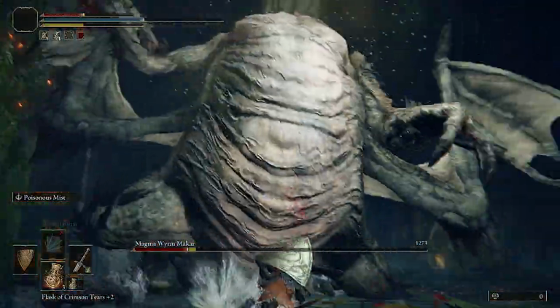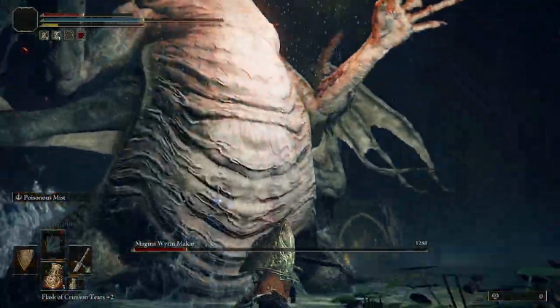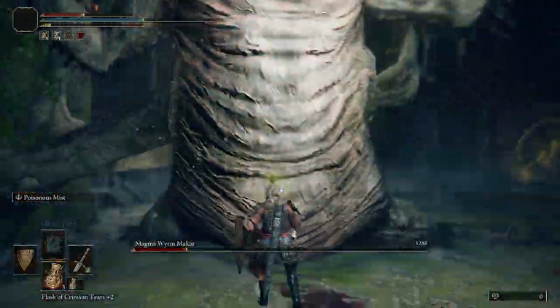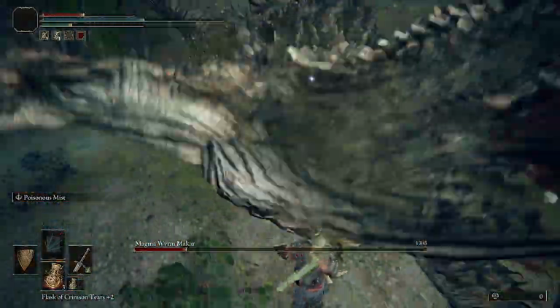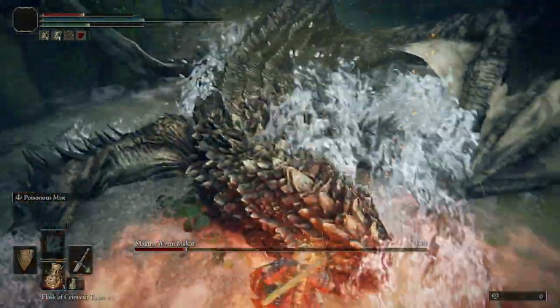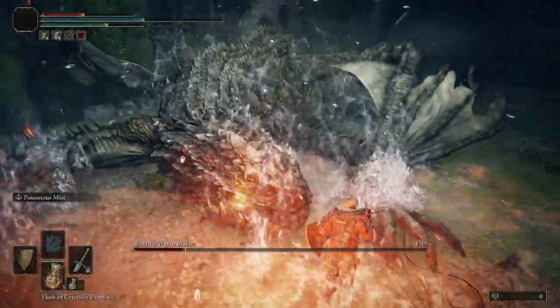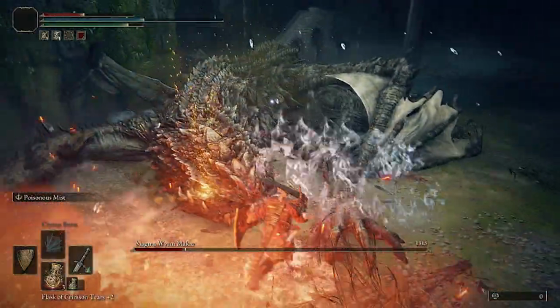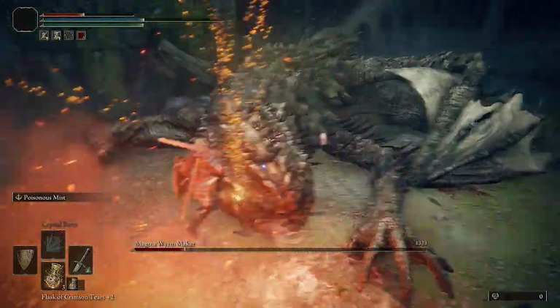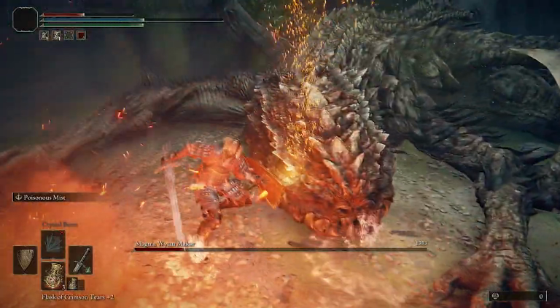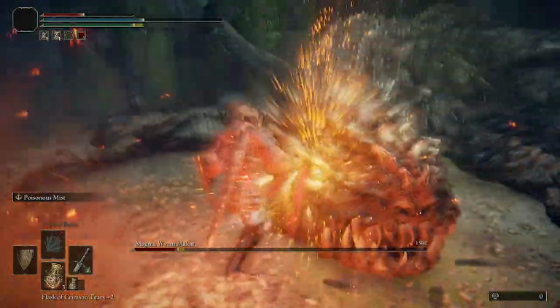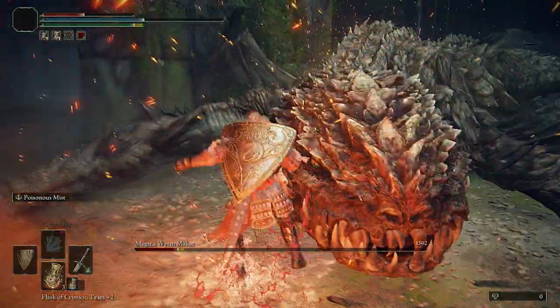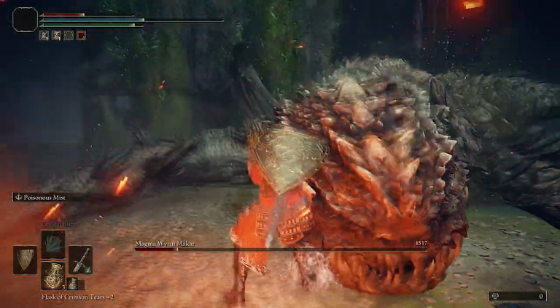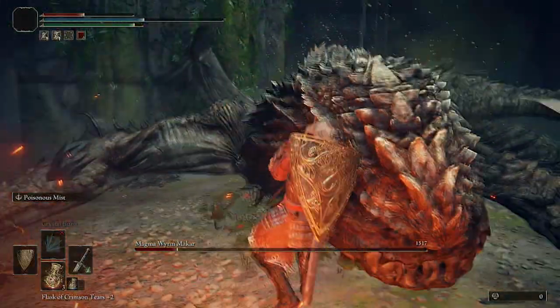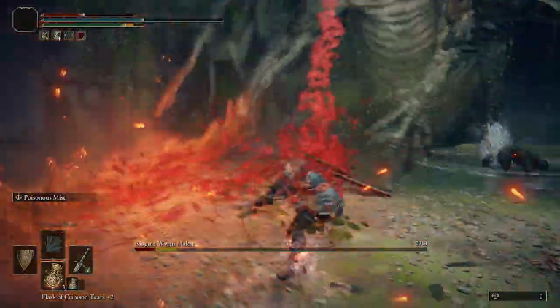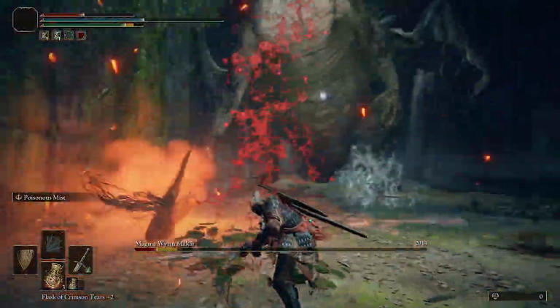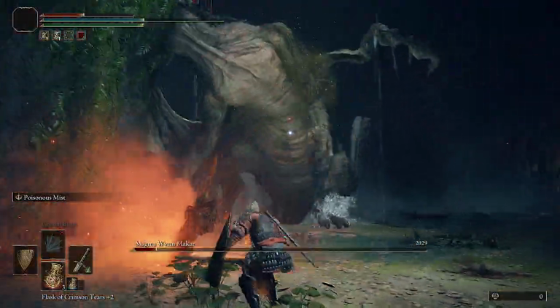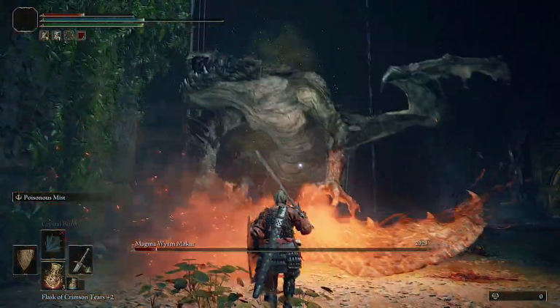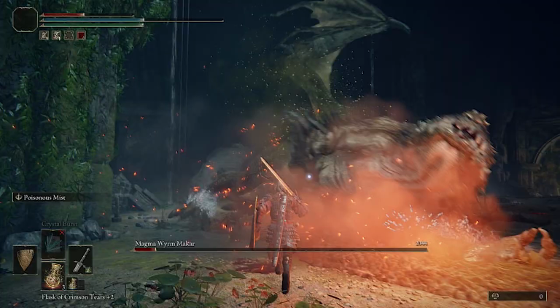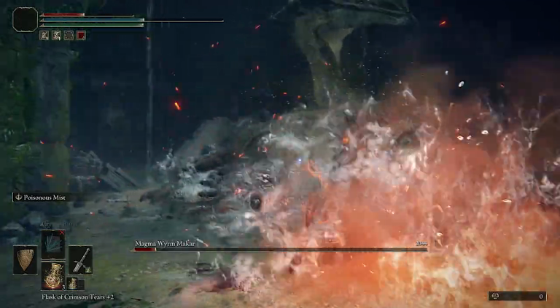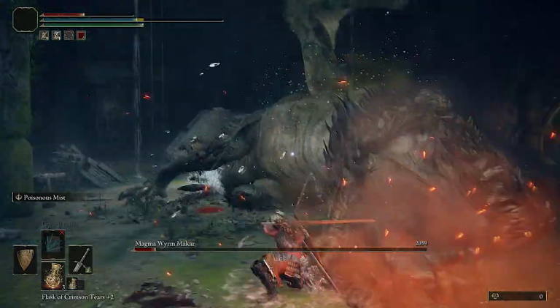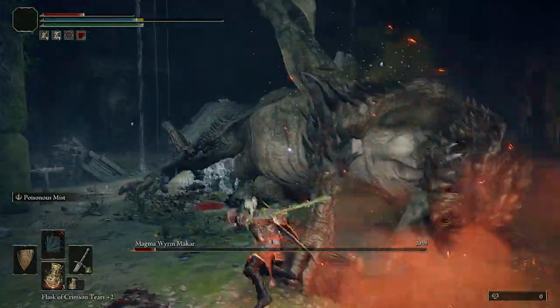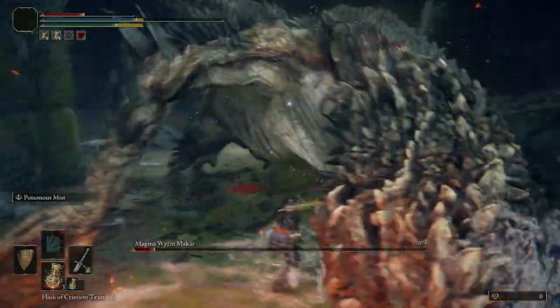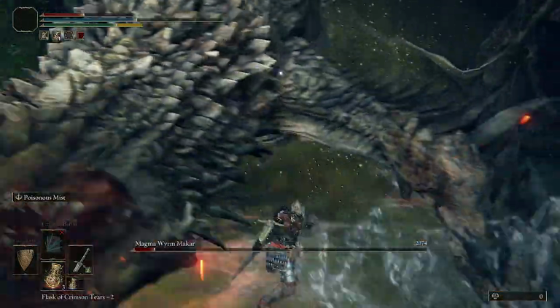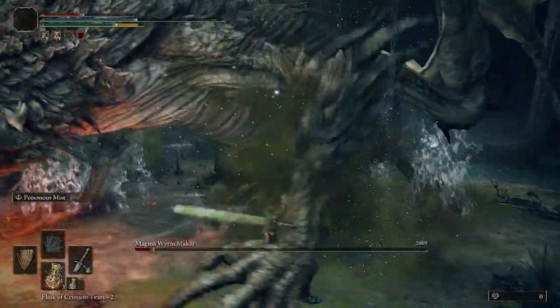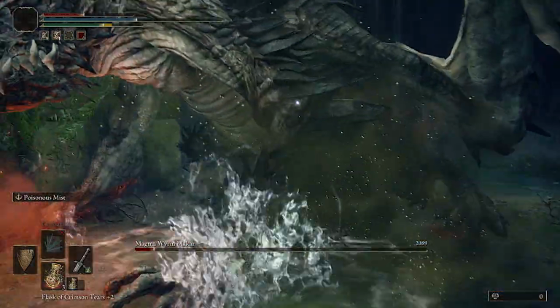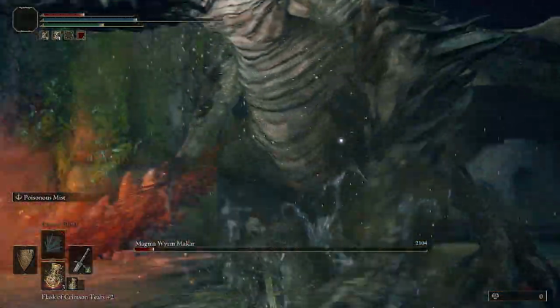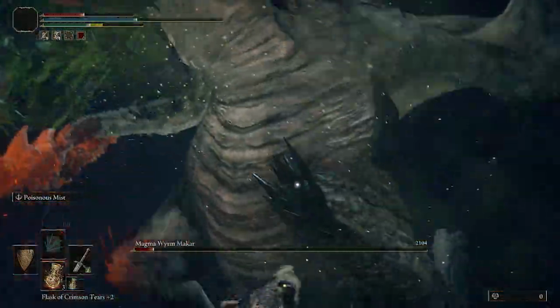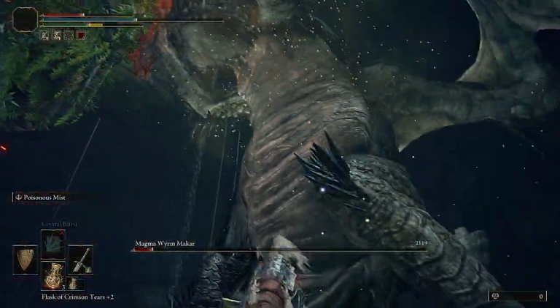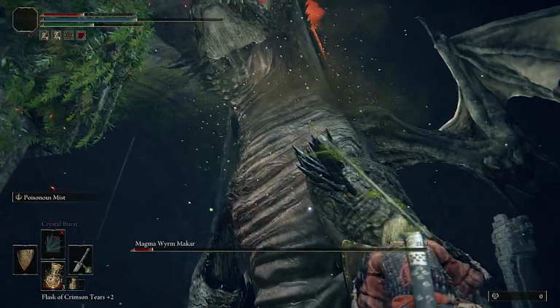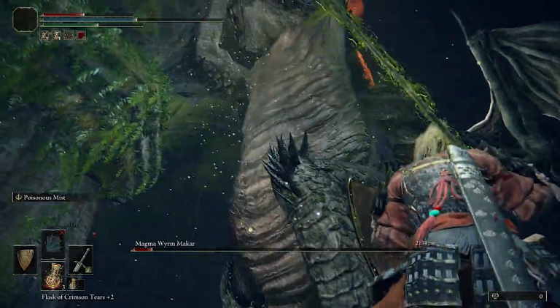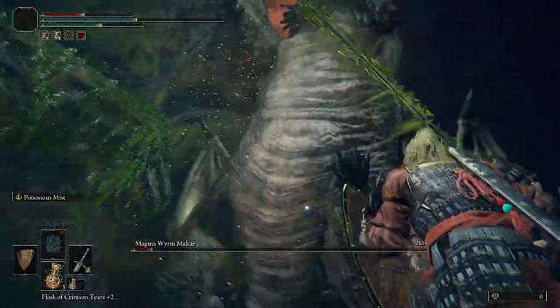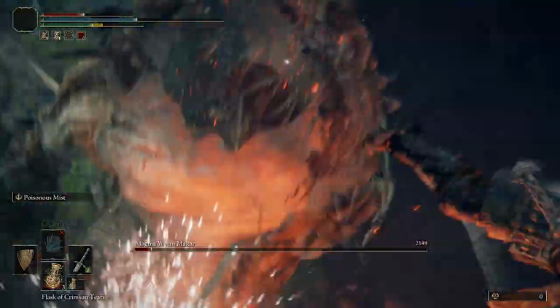If you time your attacks and evasions correctly this boss fight will be a breeze. Elden Ring boss fights and Dark Souls games — it's all about timing and patience. These bosses wind up their attacks and make you think they're going to attack when they're not, so you just have to watch and wait until he swings. Literally you'll get iframes and he won't hit you.